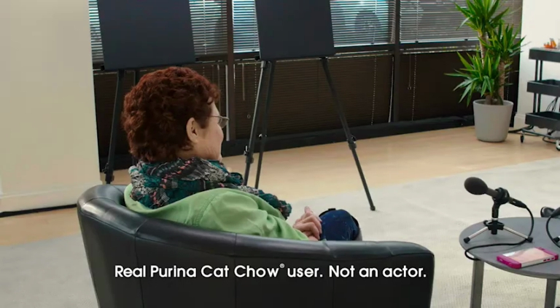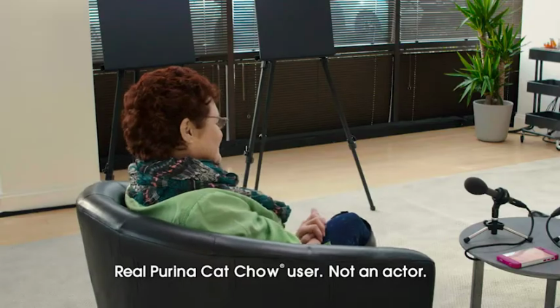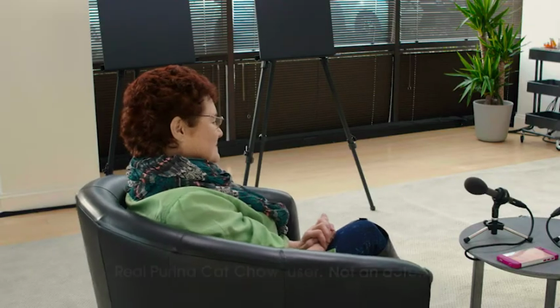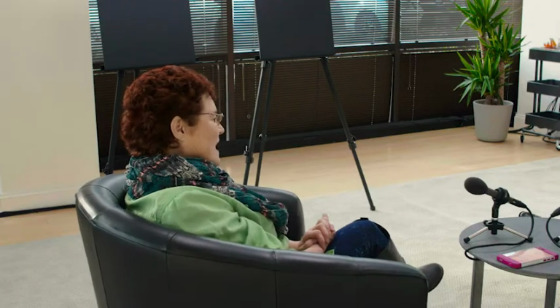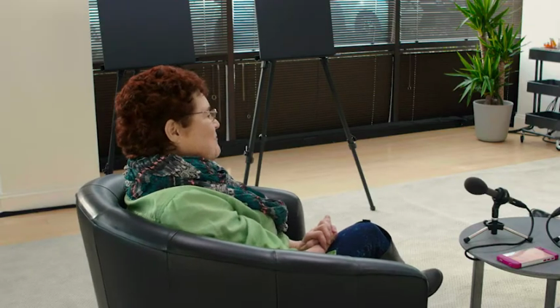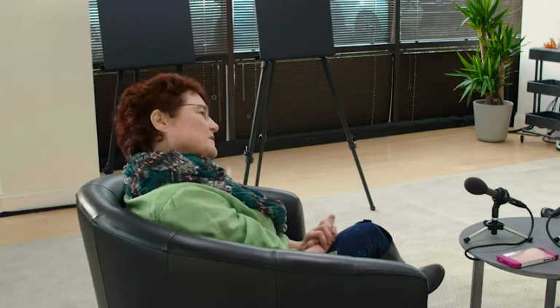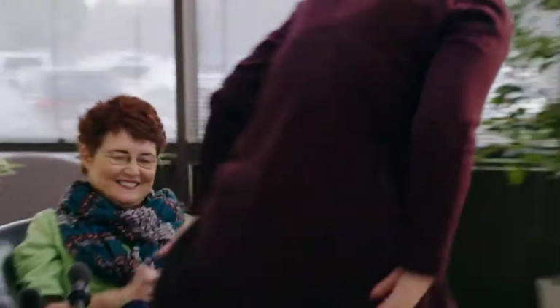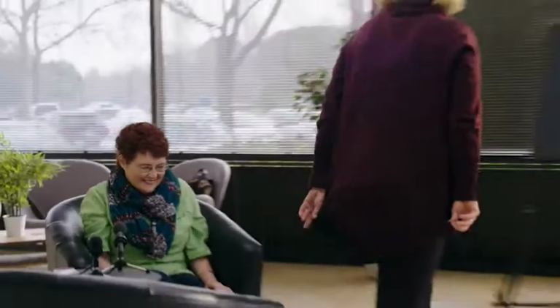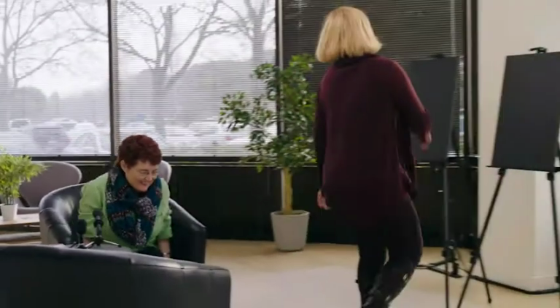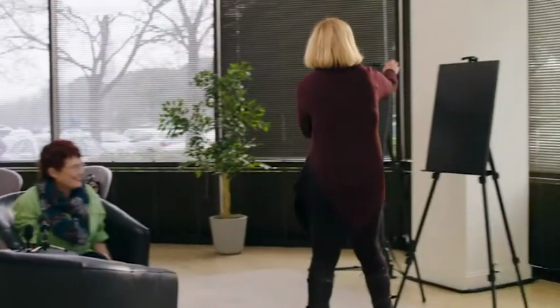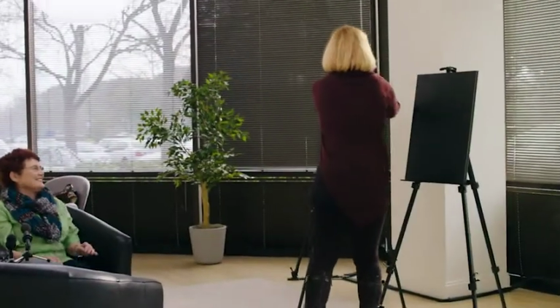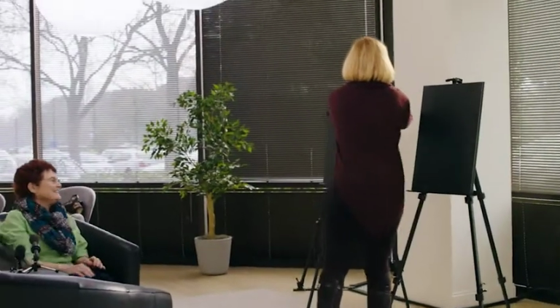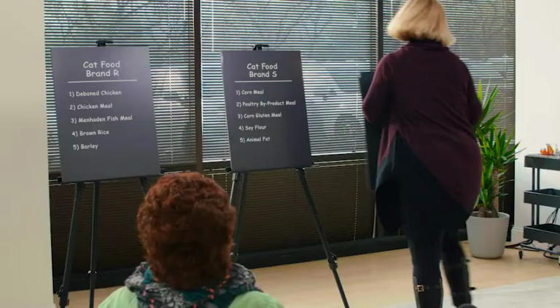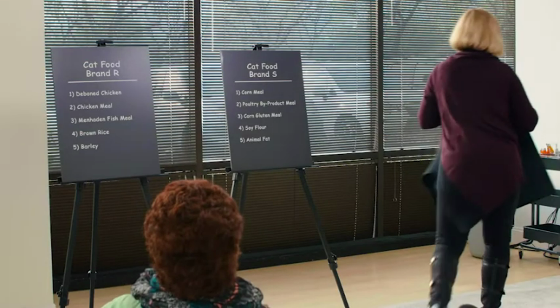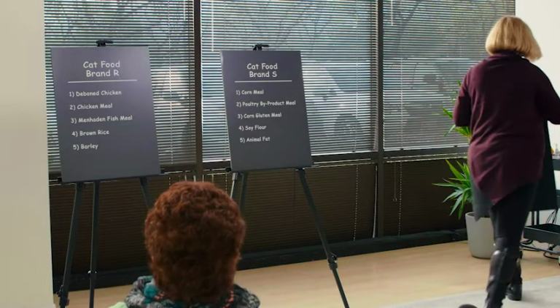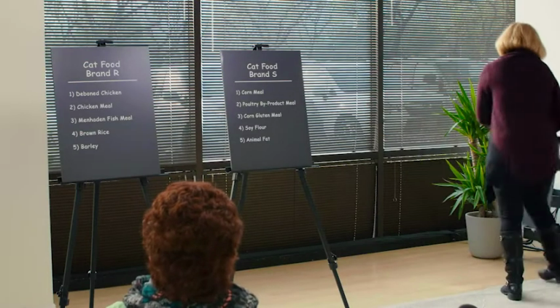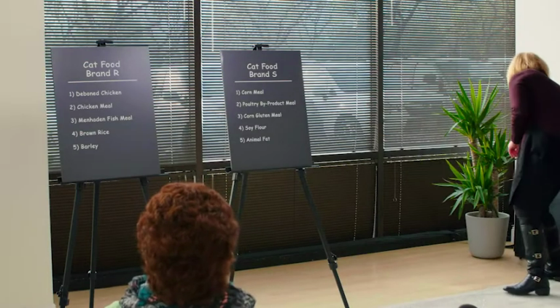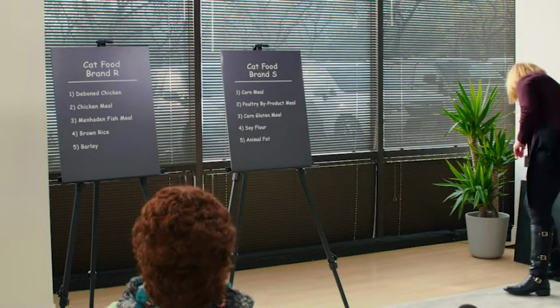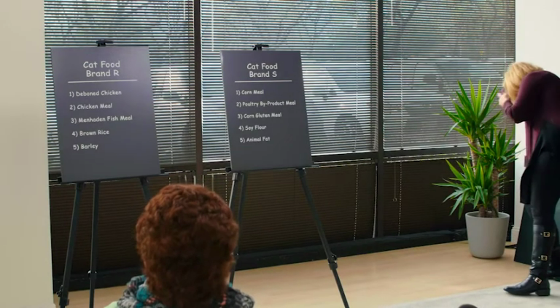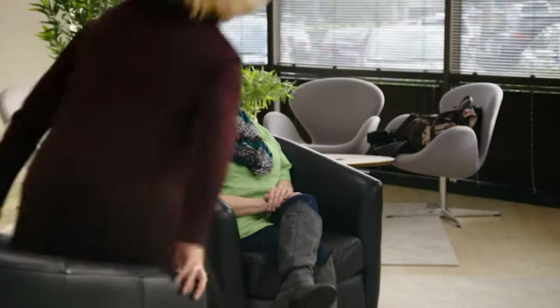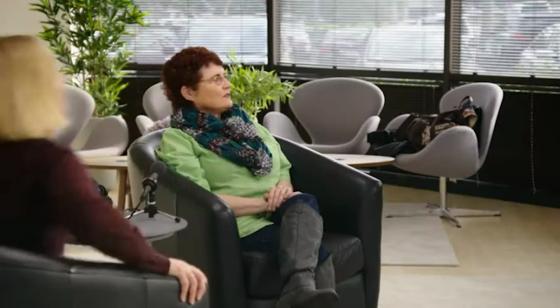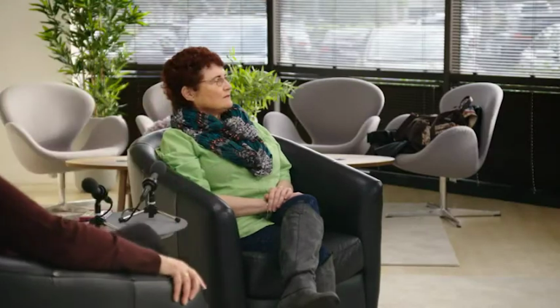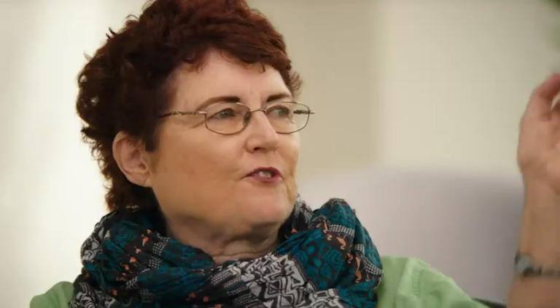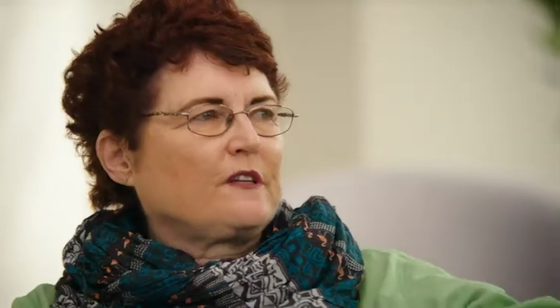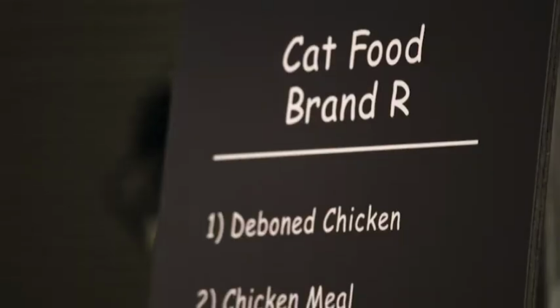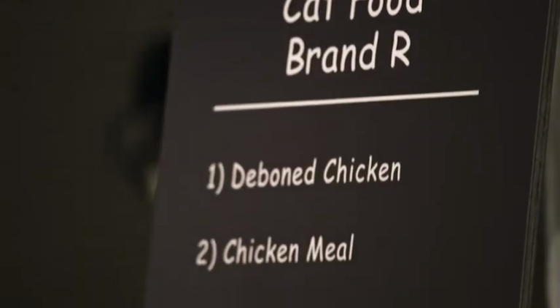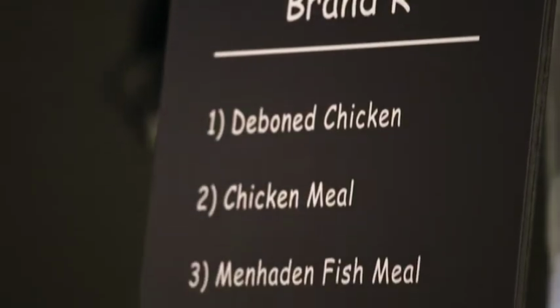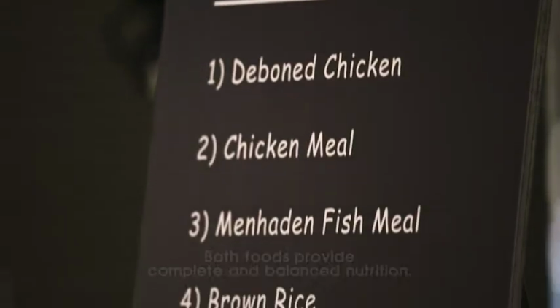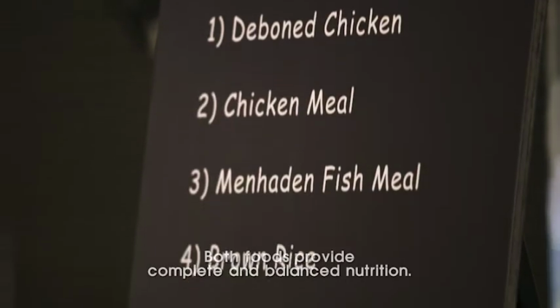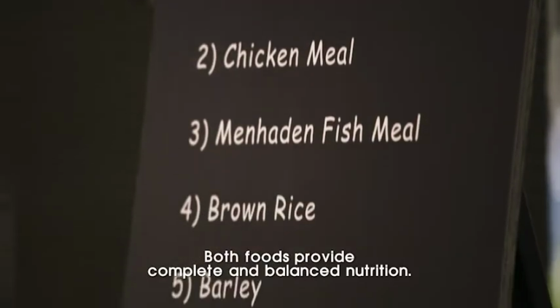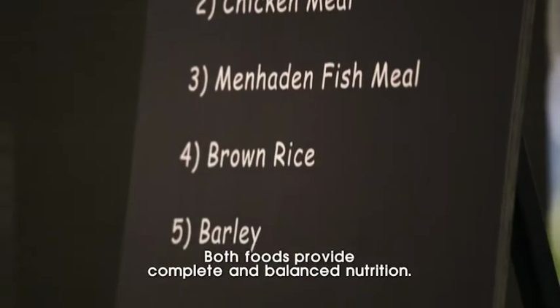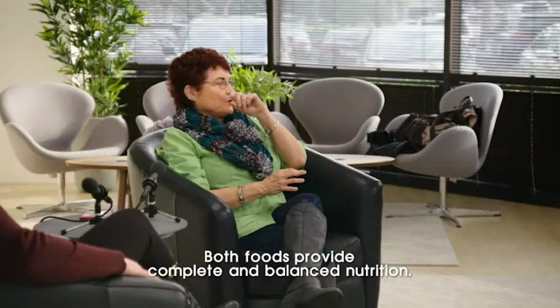Do you ever think about the ingredients in cat food? Oh, from time to time. The reason I ask is because I do want to actually share some ingredients lists from two top cat food brands. I can tell you right now — Brand R. First ingredient is deboned chicken, chicken meal, brown rice, and barley — wonderful.